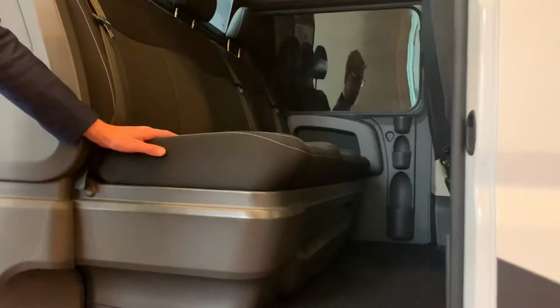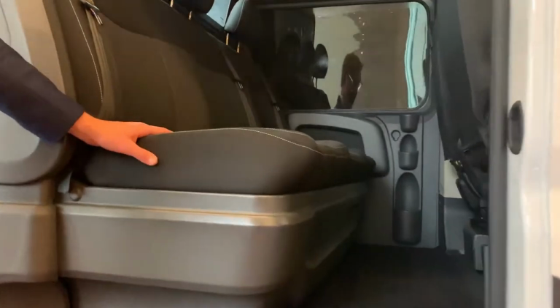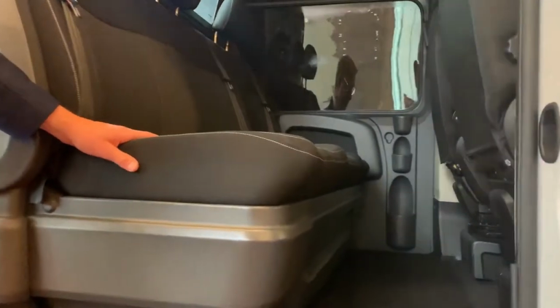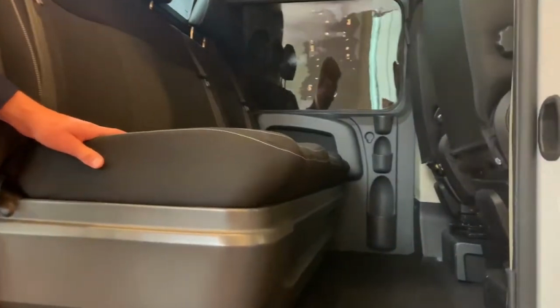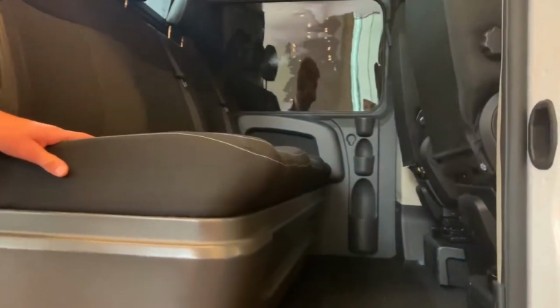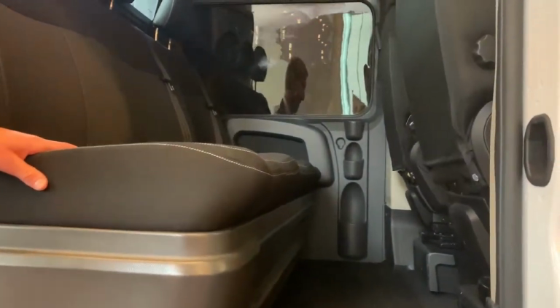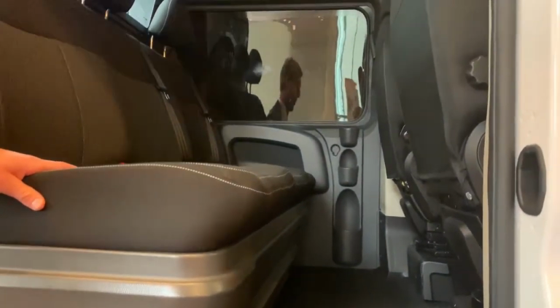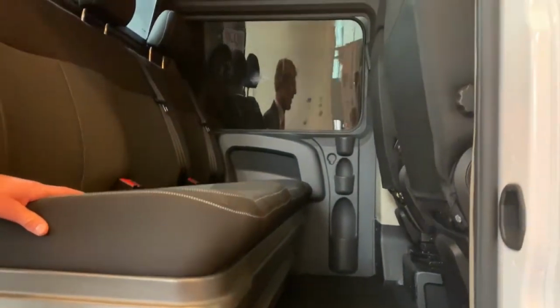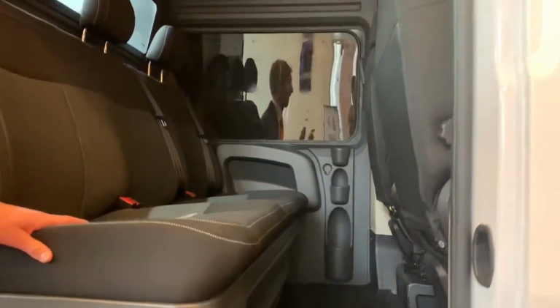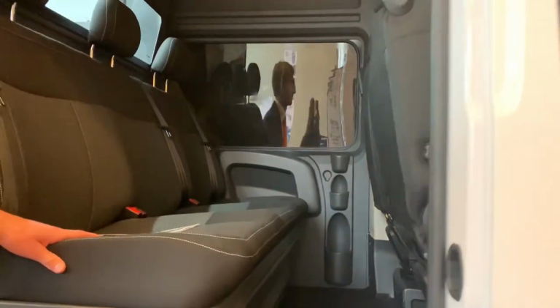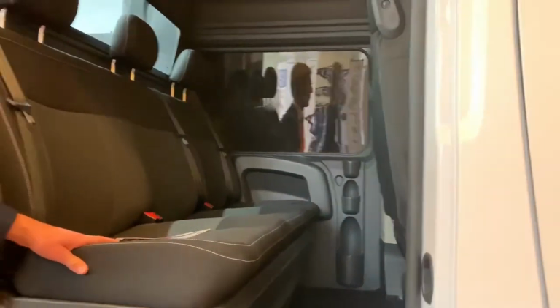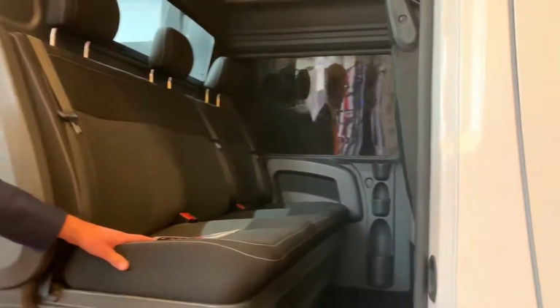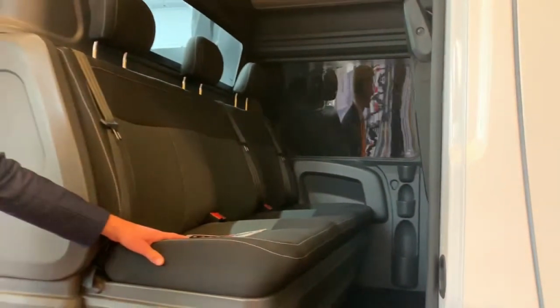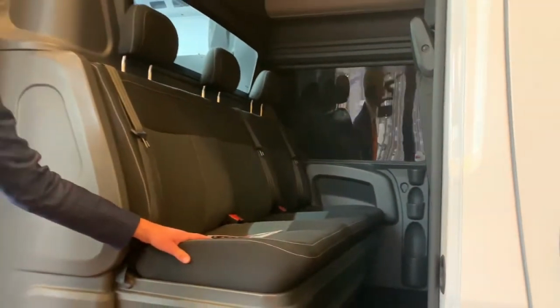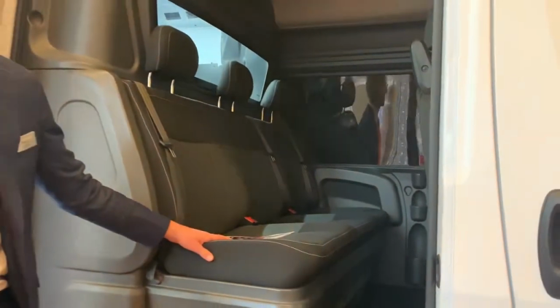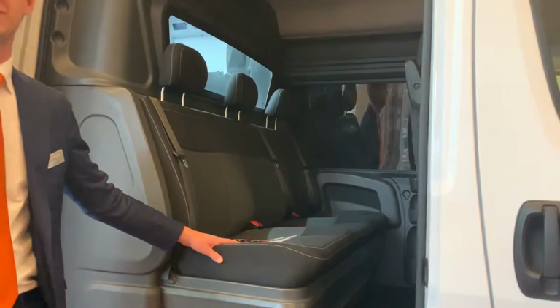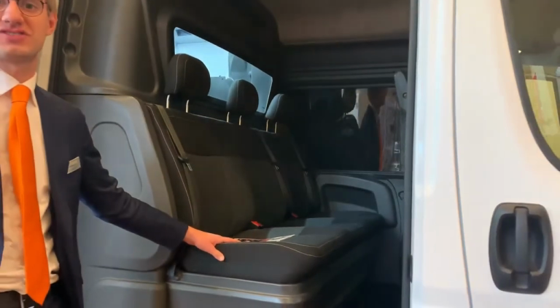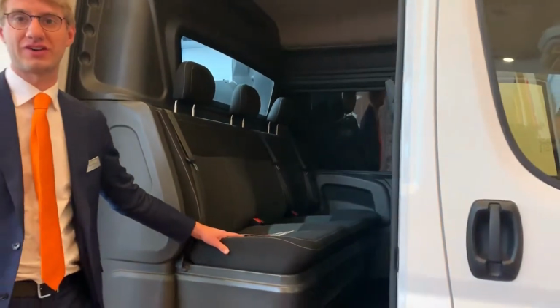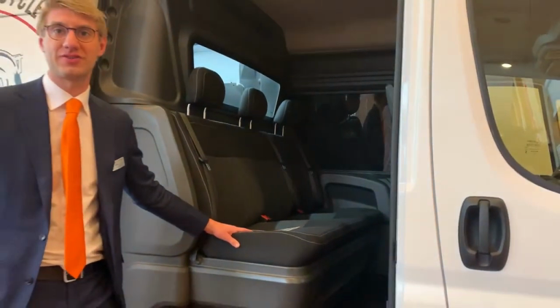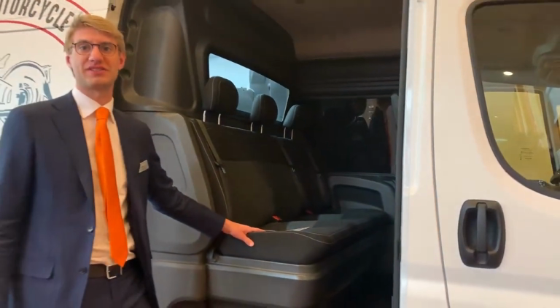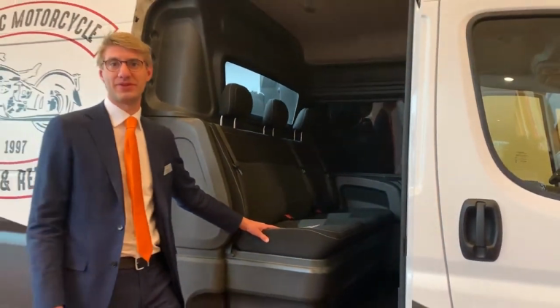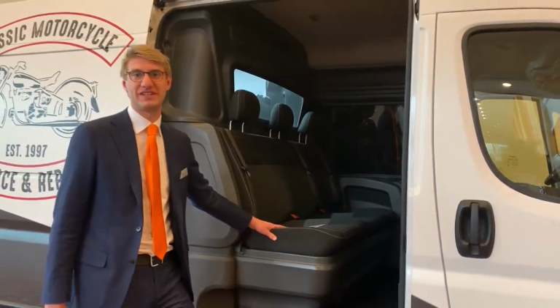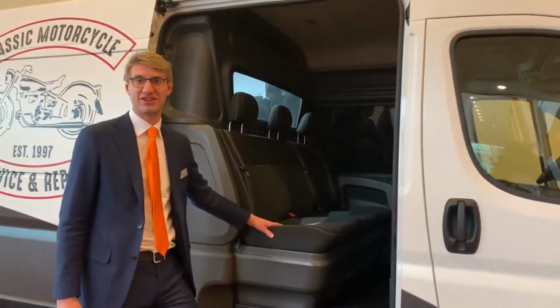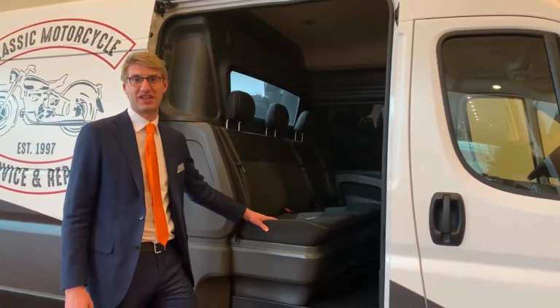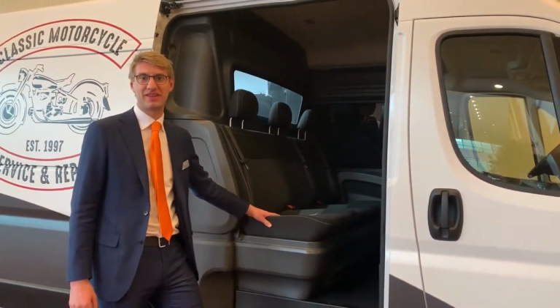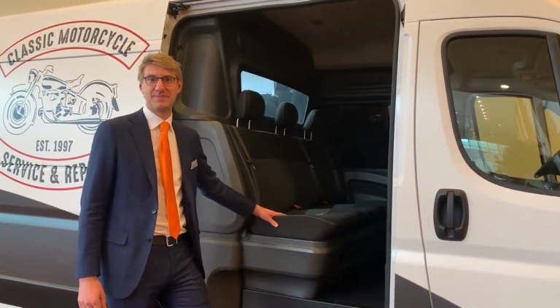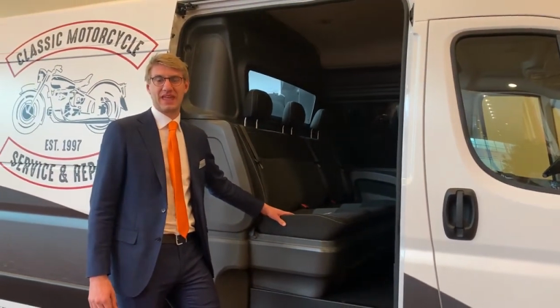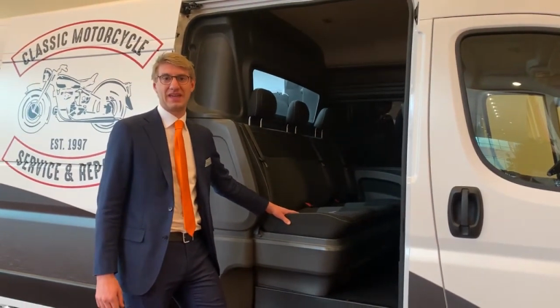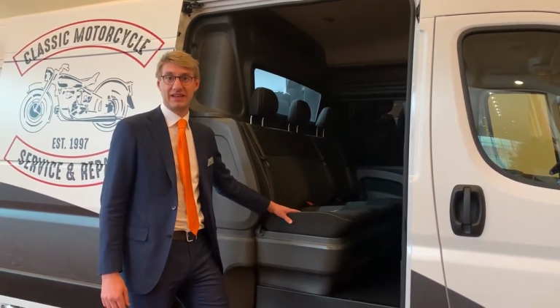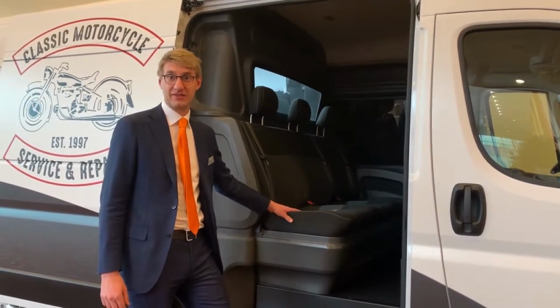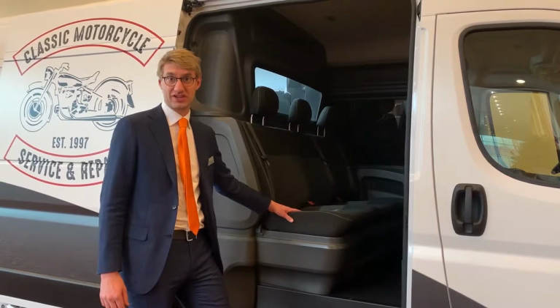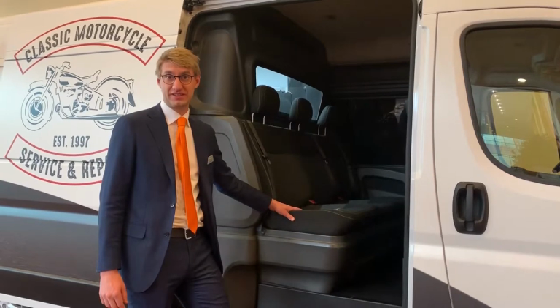The safety partition allows for protection for the passengers against shifting cargo, as well as improves the air conditioning and heating functionalities.